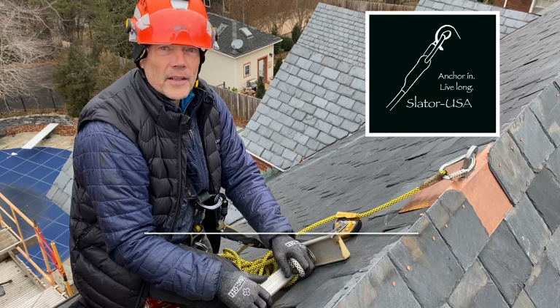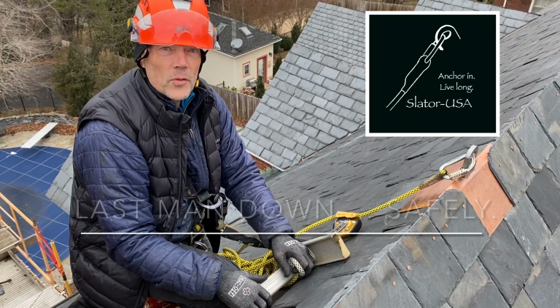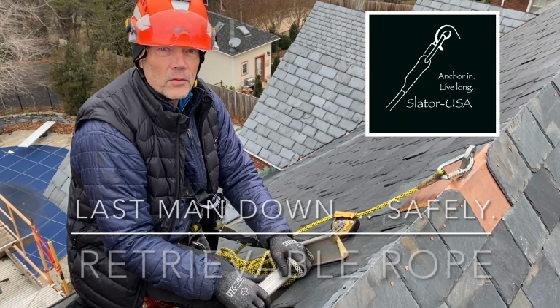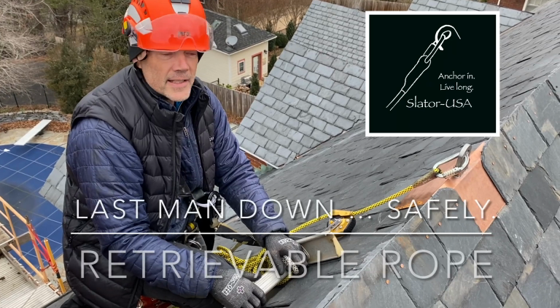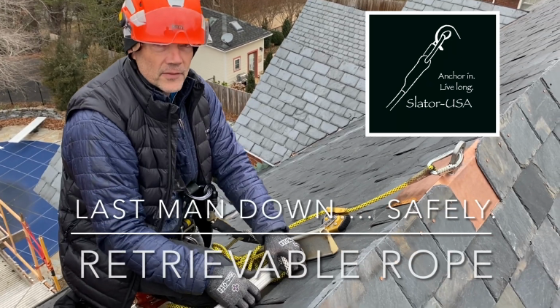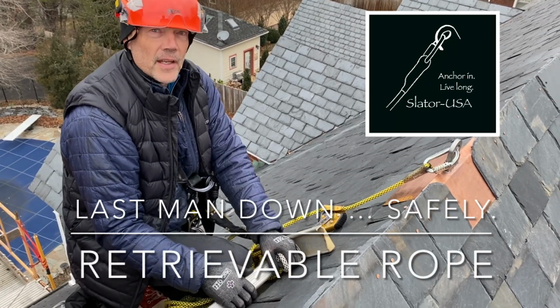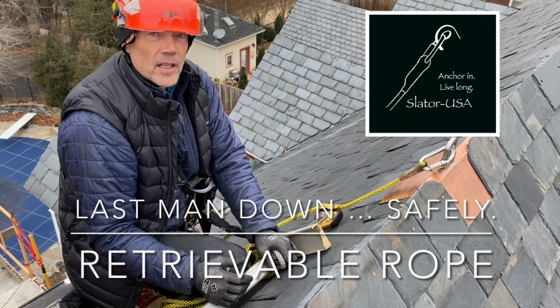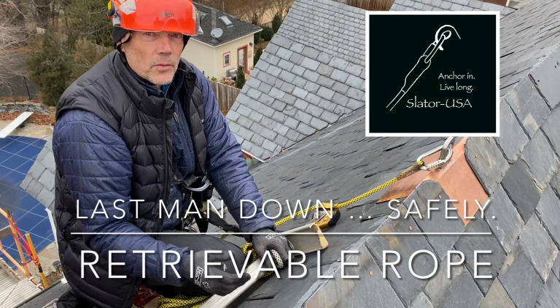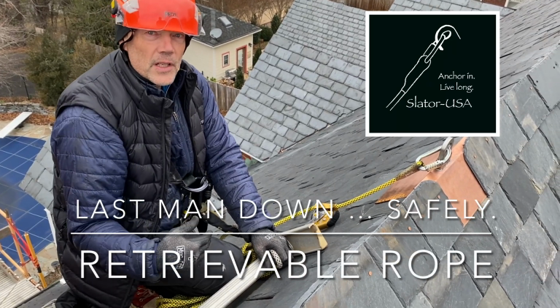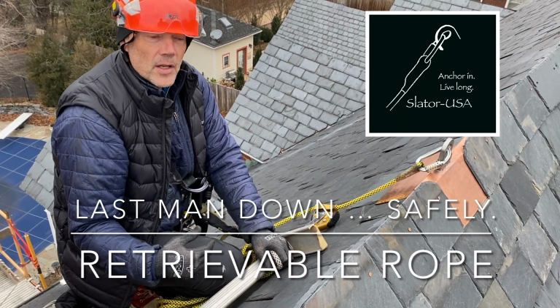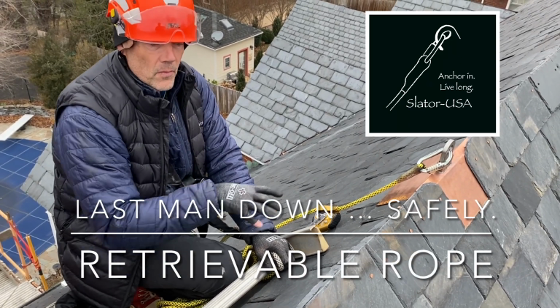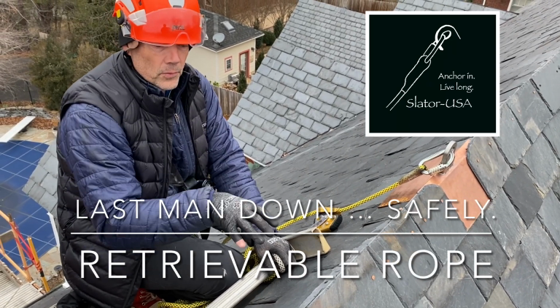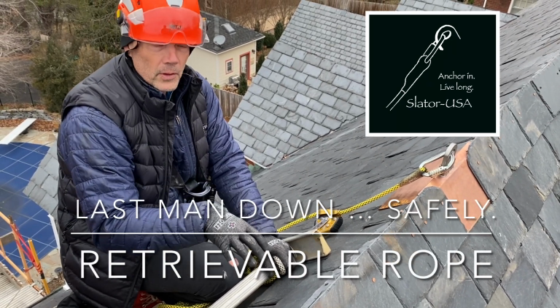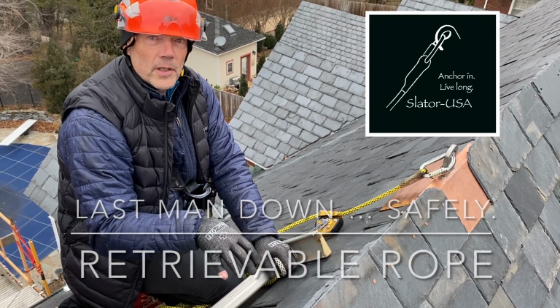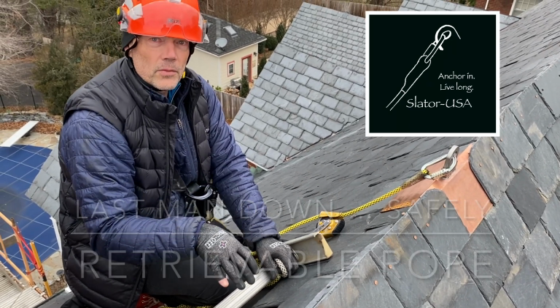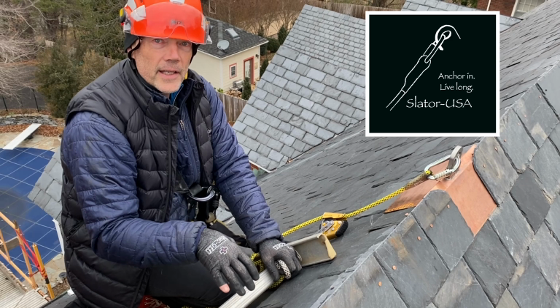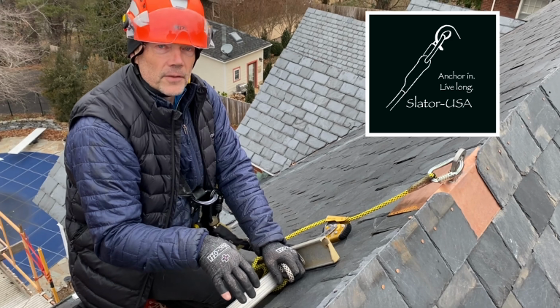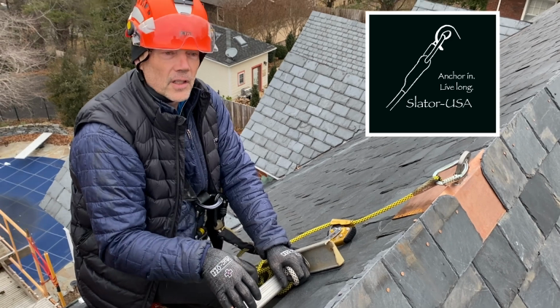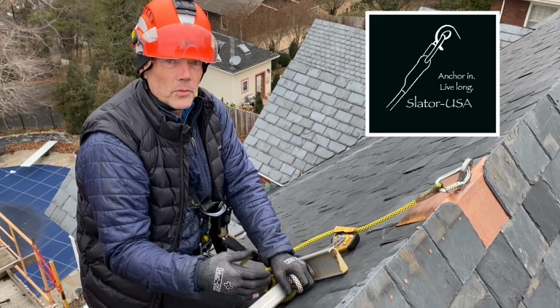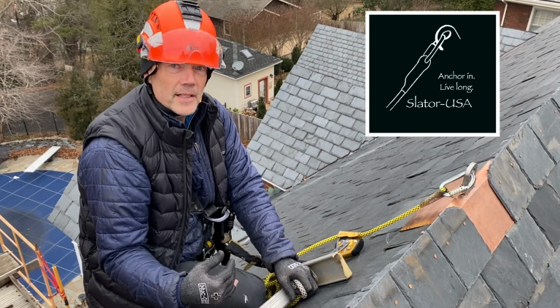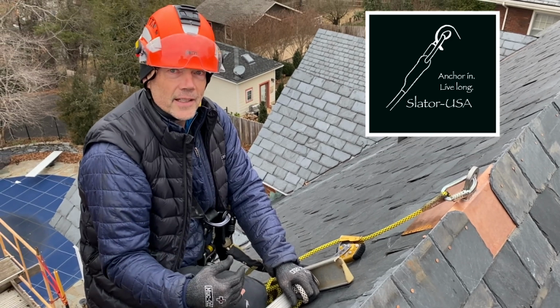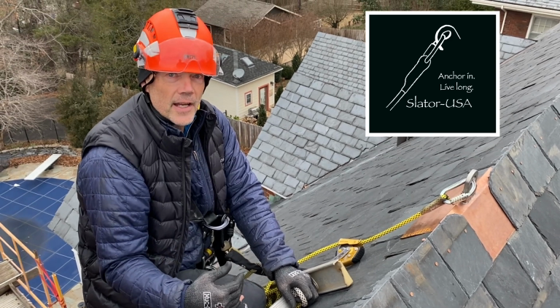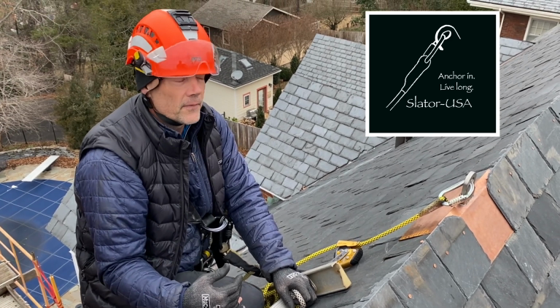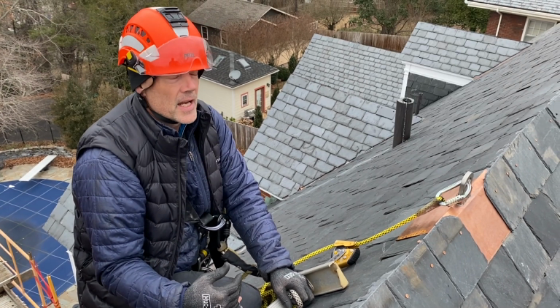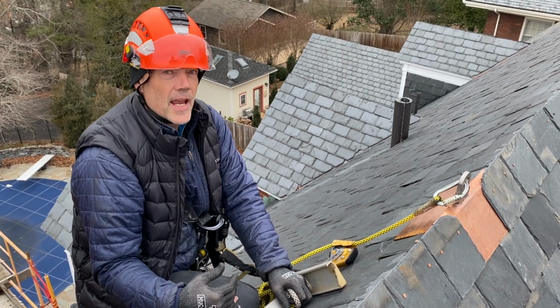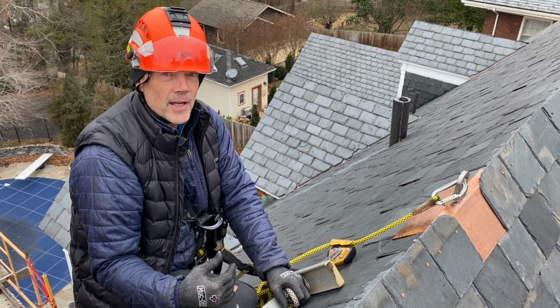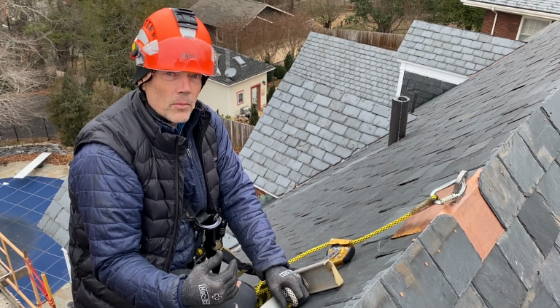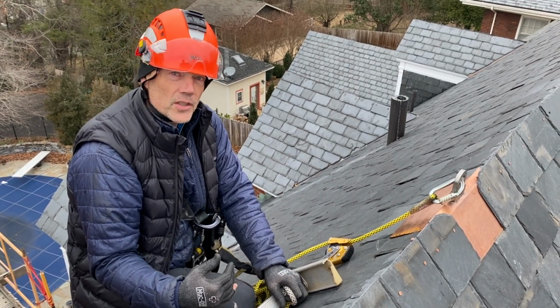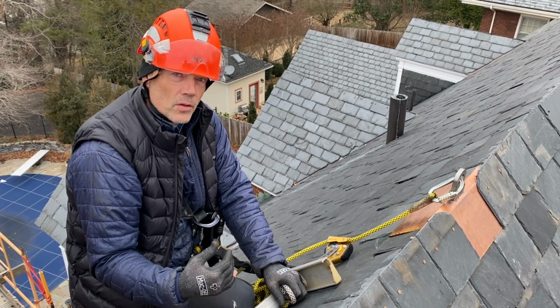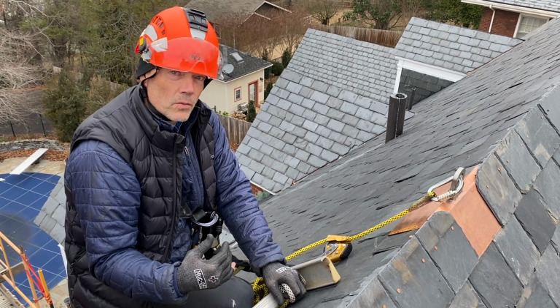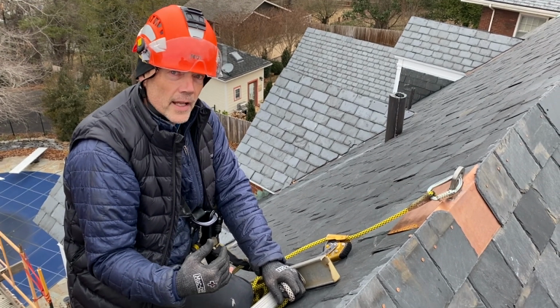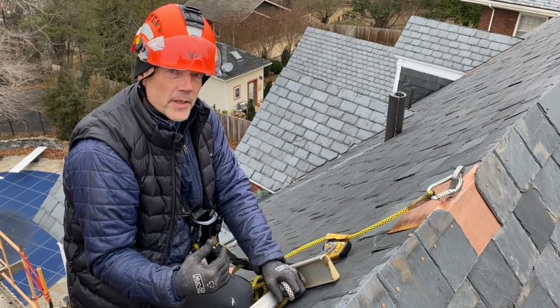Hey everyone, Monty at Slater. We've finished up the roof work we want to do right here and we're ready to take the gear down, and I want to have fall protection while I go down.